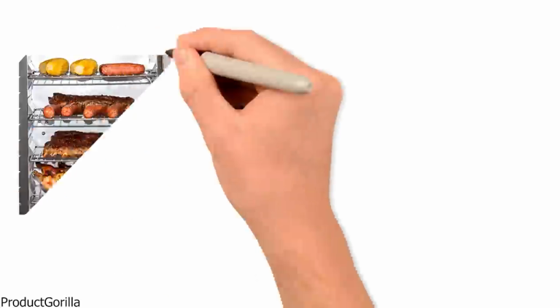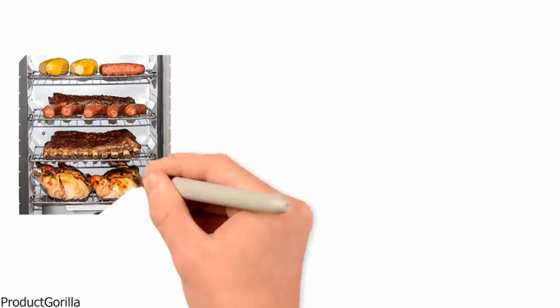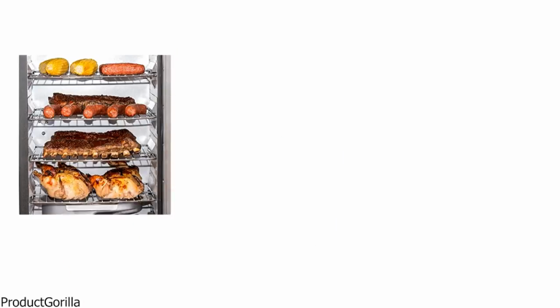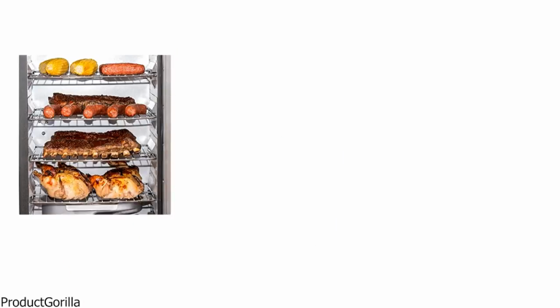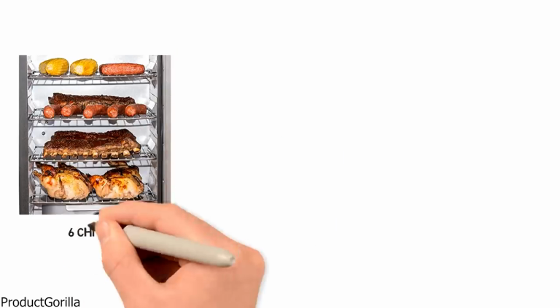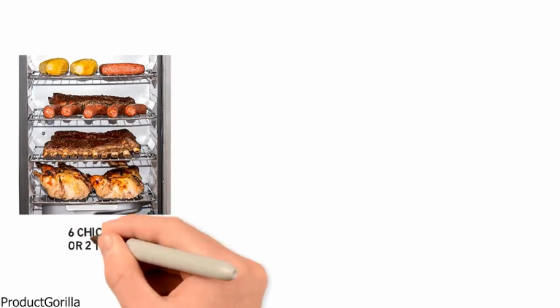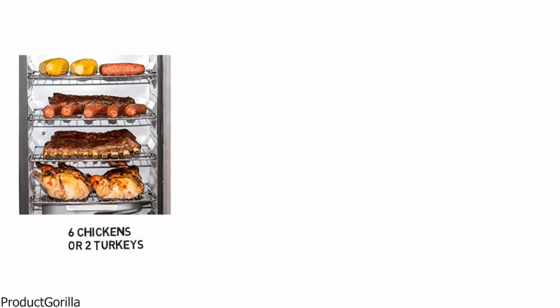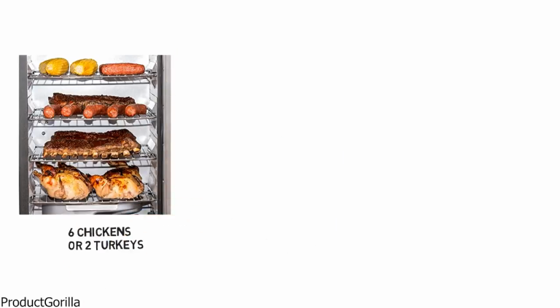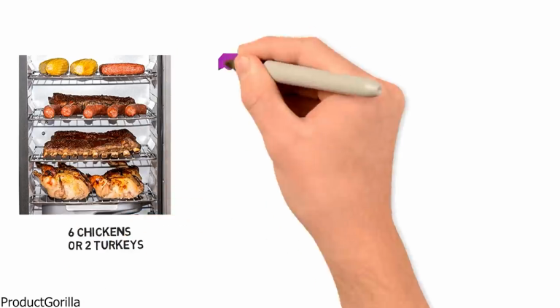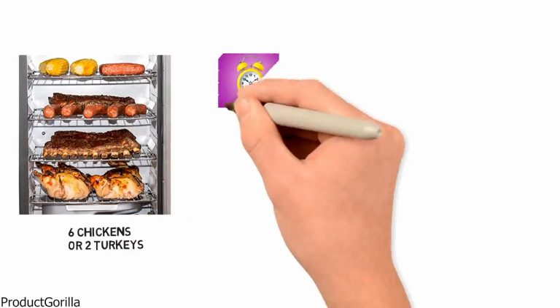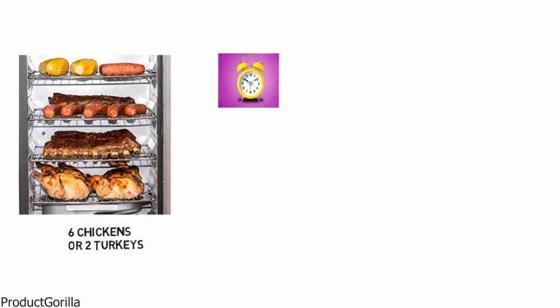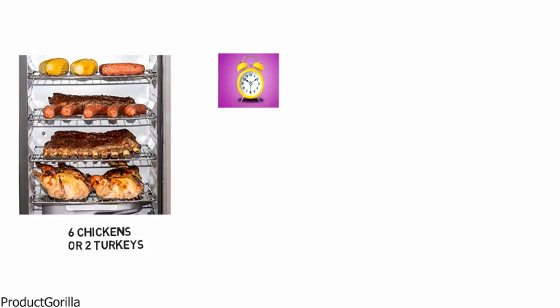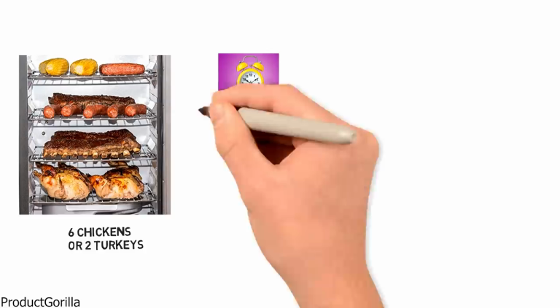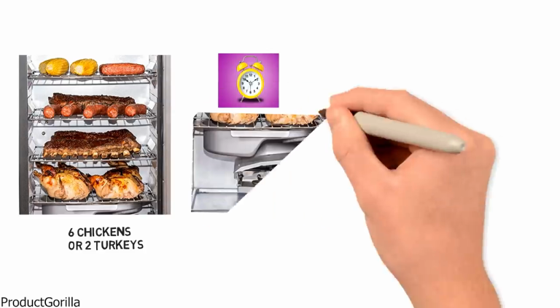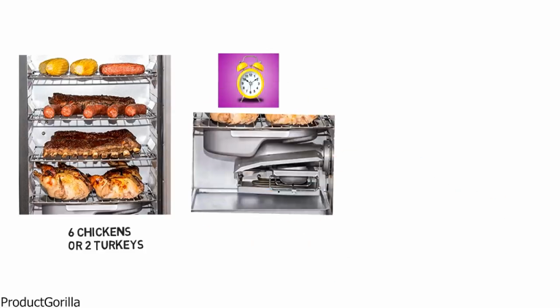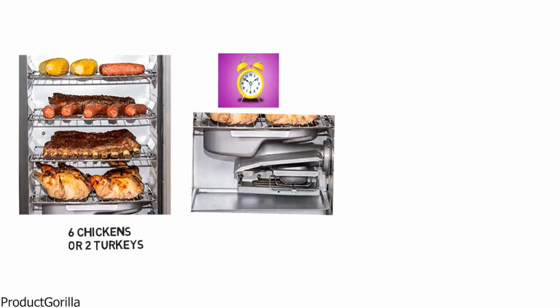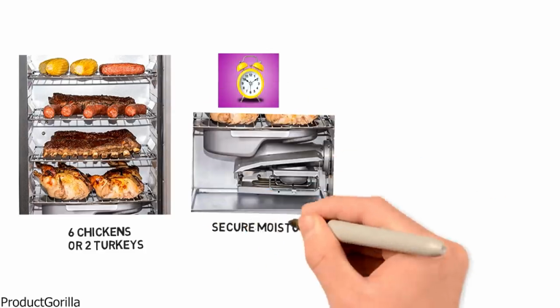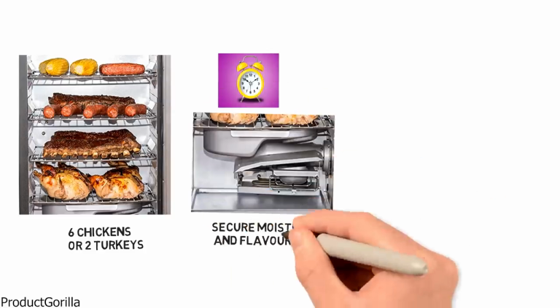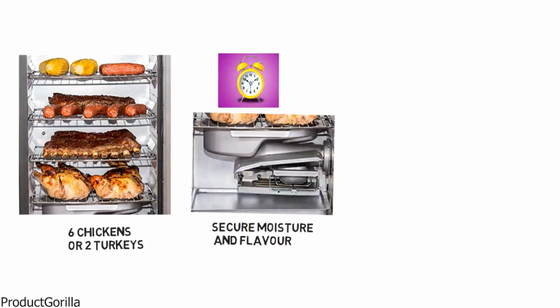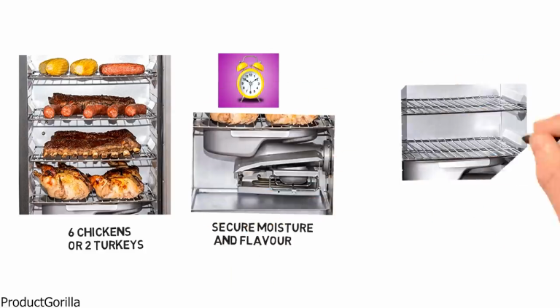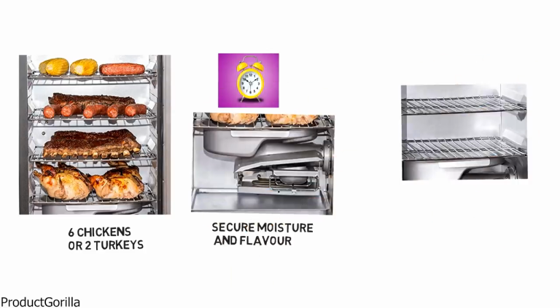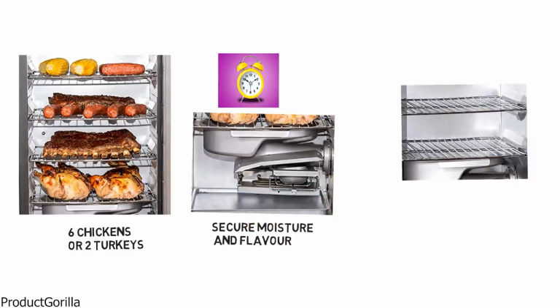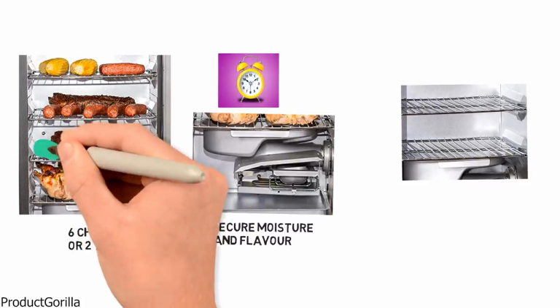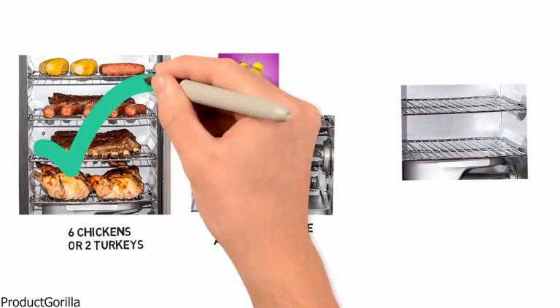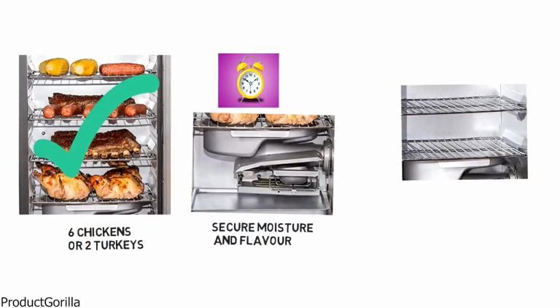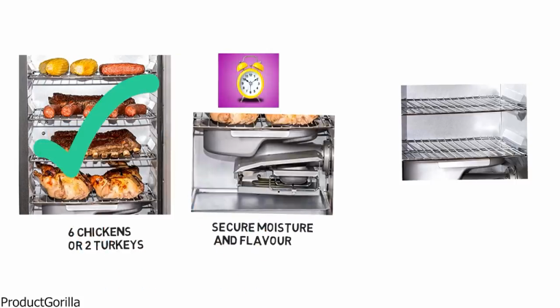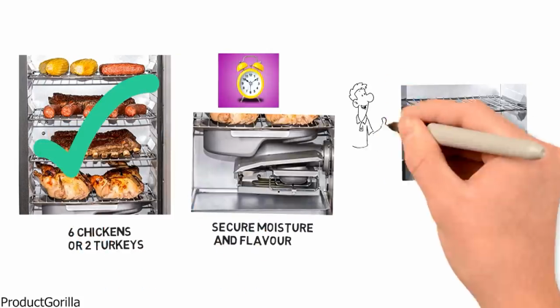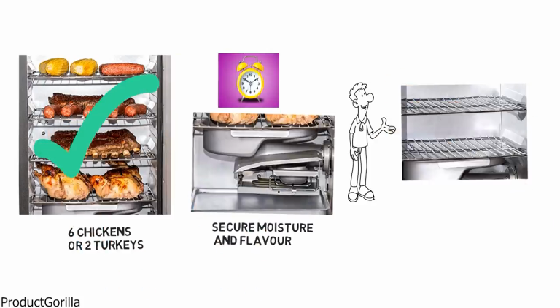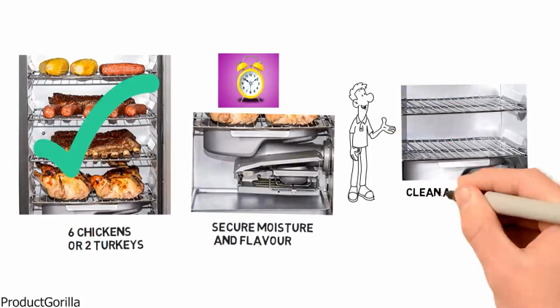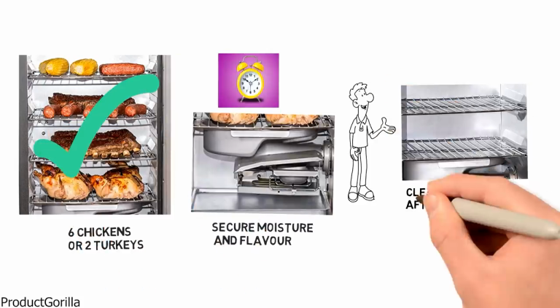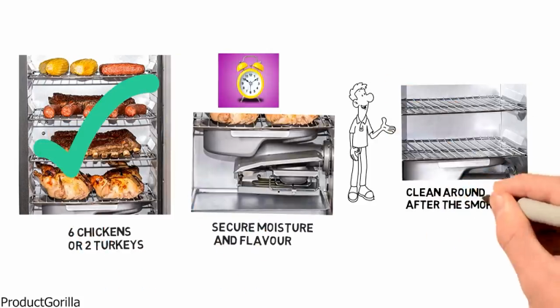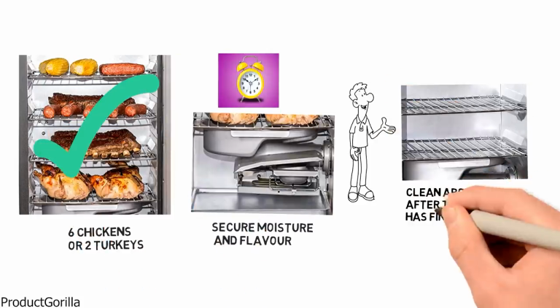The Masterbuilt digital smoker can smoke up to six chickens, two turkeys, or four racks of ribs at a time. A water bowl is included to secure moisture and flavor. A removable drip pan and rear grease tray catch all food drippings so you don't have to clean up after the smoker is finished.